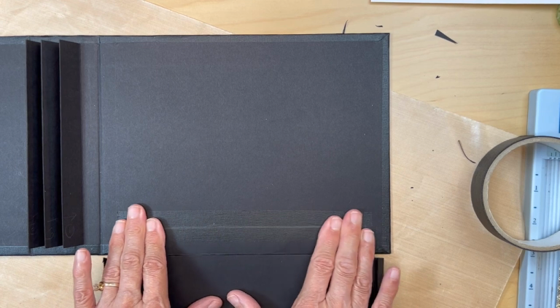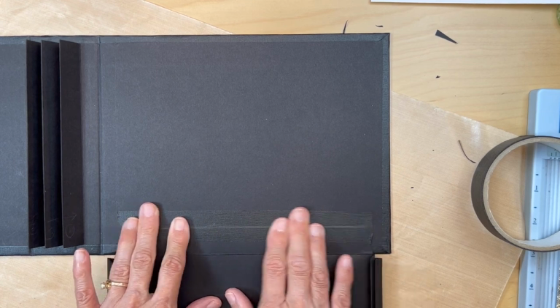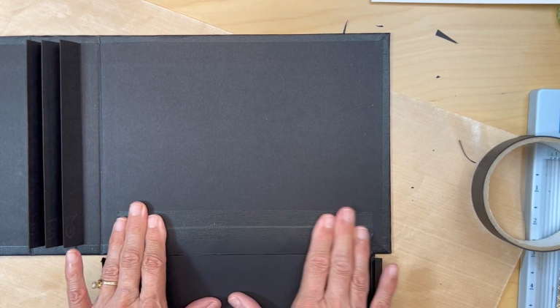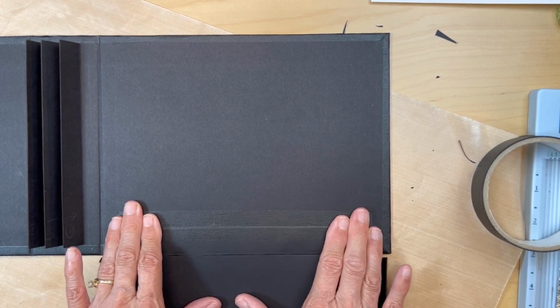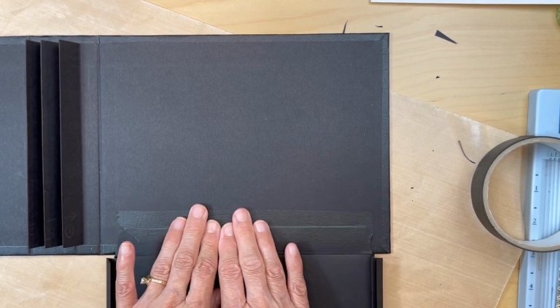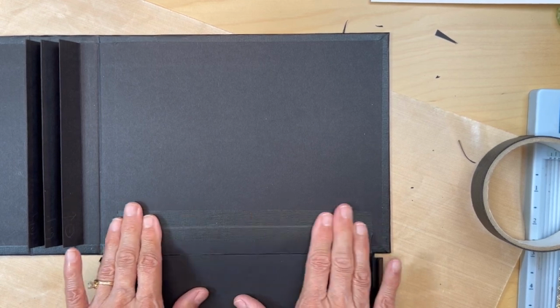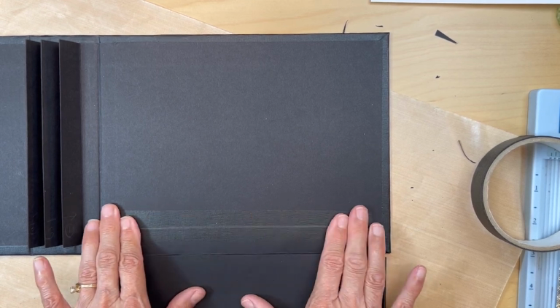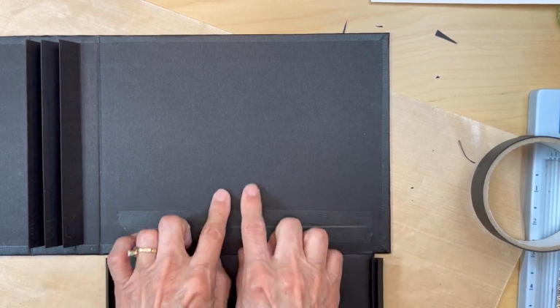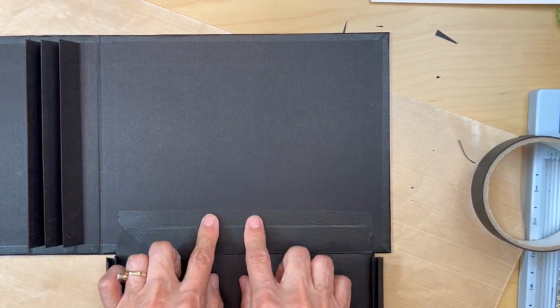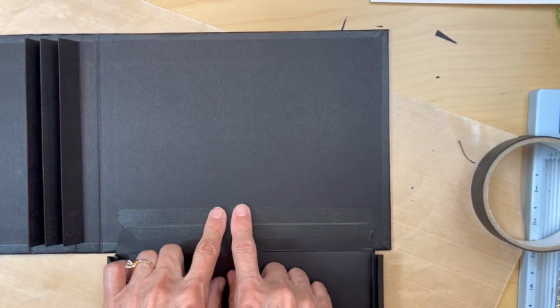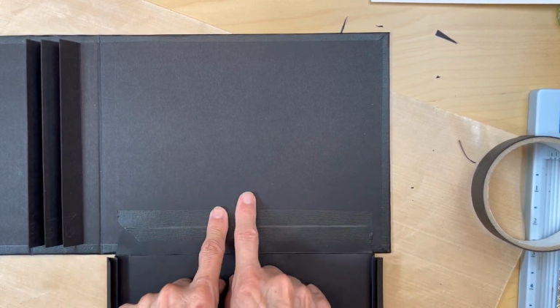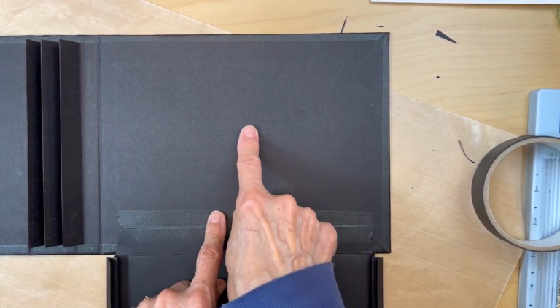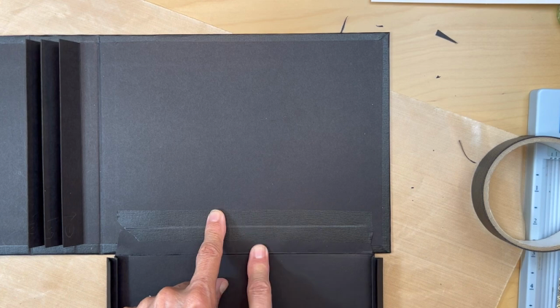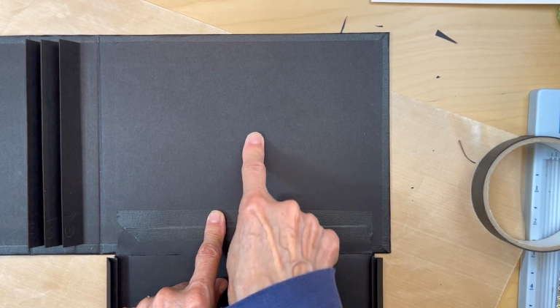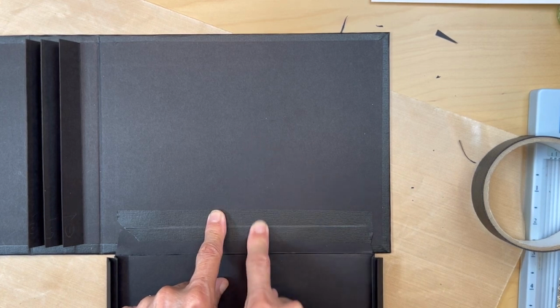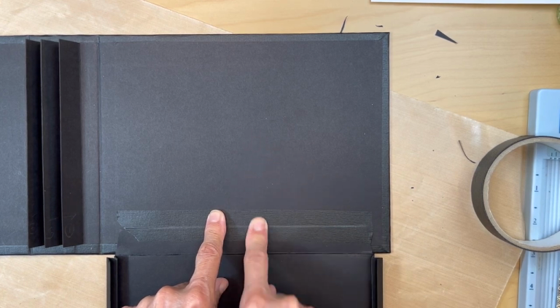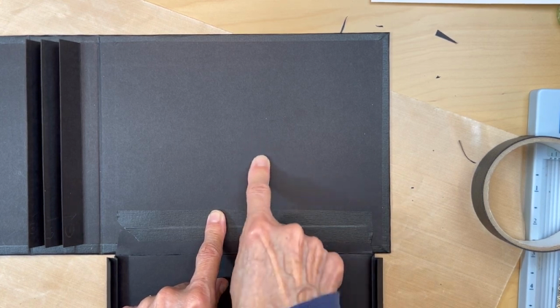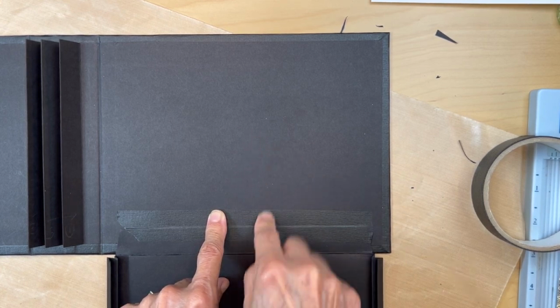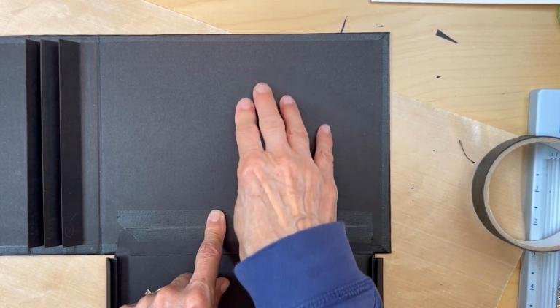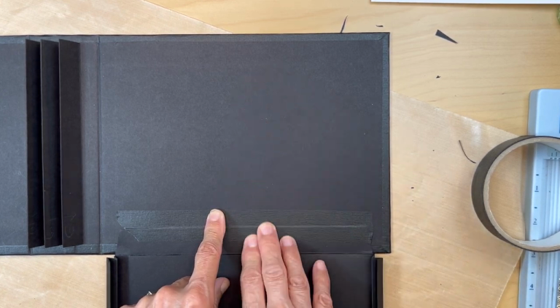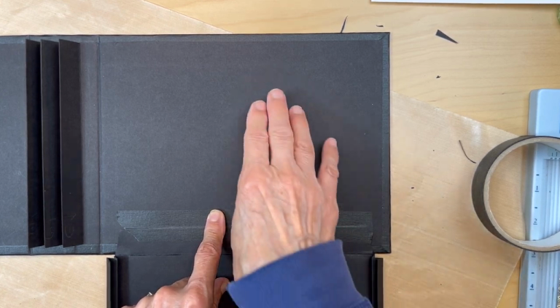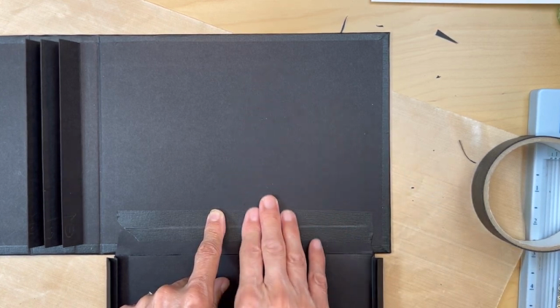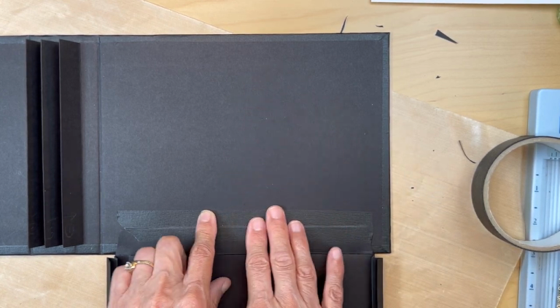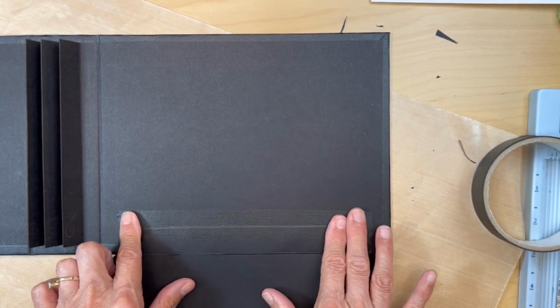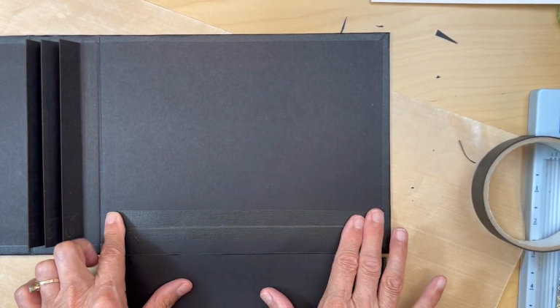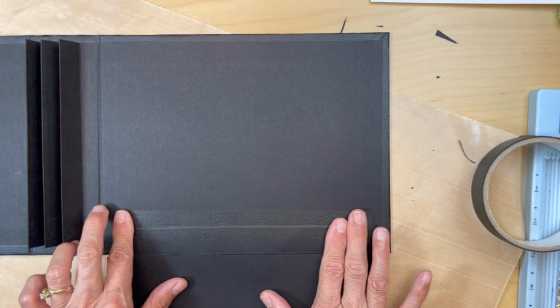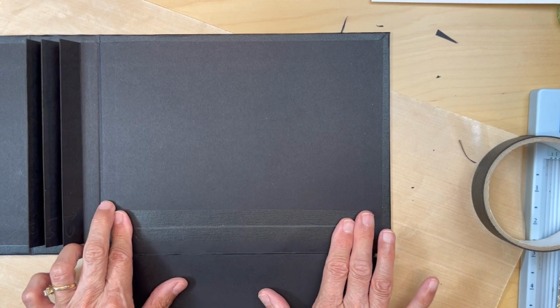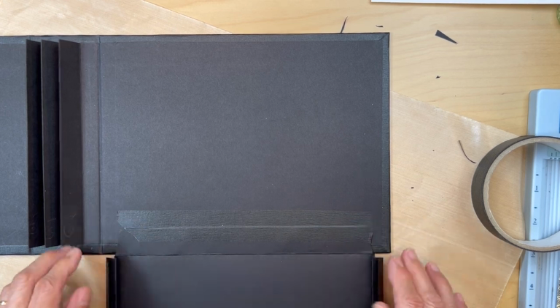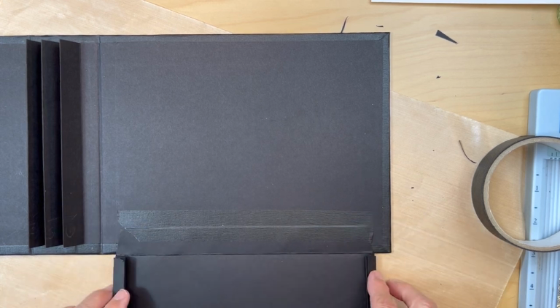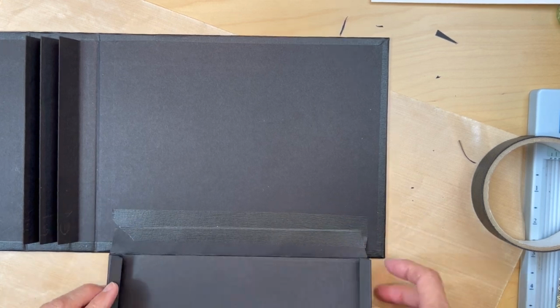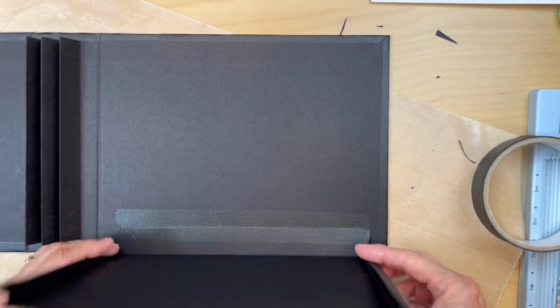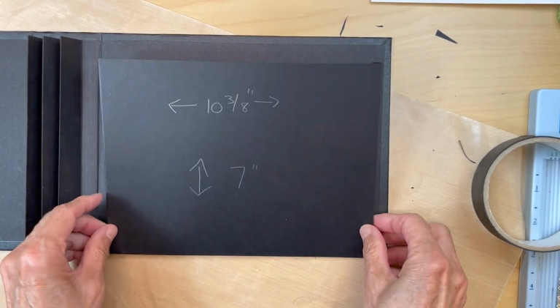Put that in, and once you get it in, put some black construction tape so it's nice and smooth here, so whatever you put in the pocket slides right over. So this is what you're going to have.